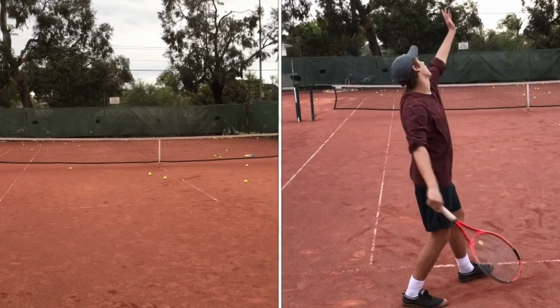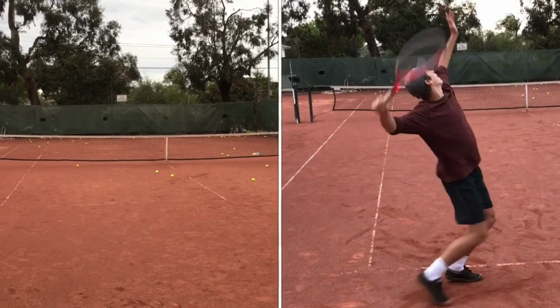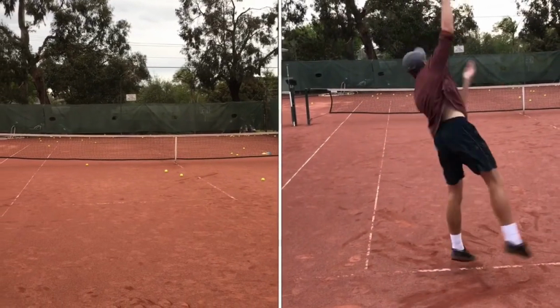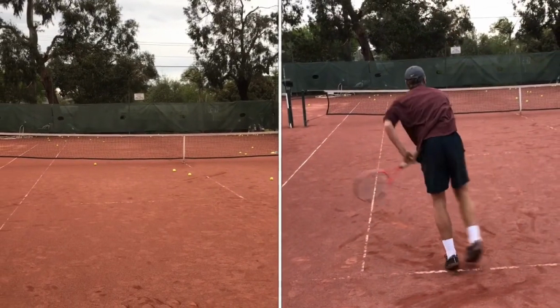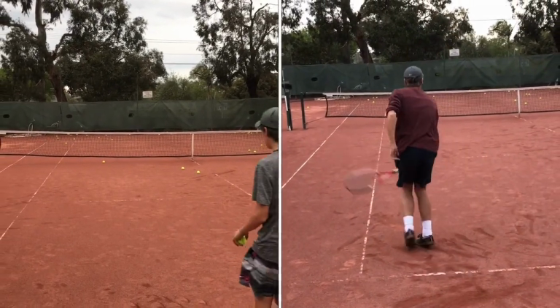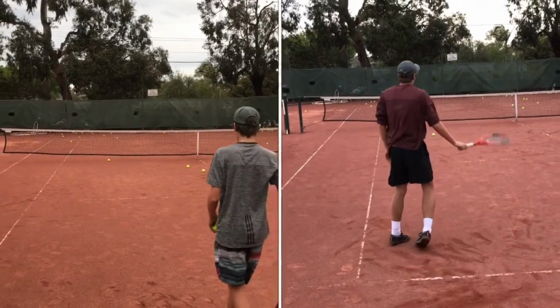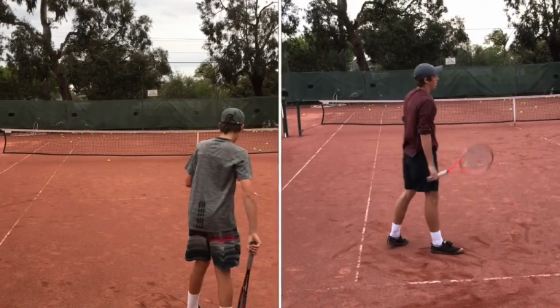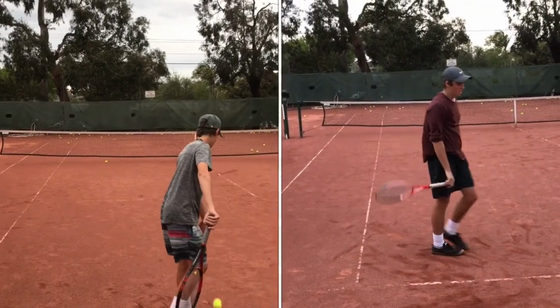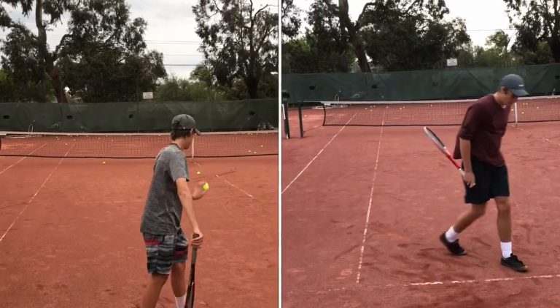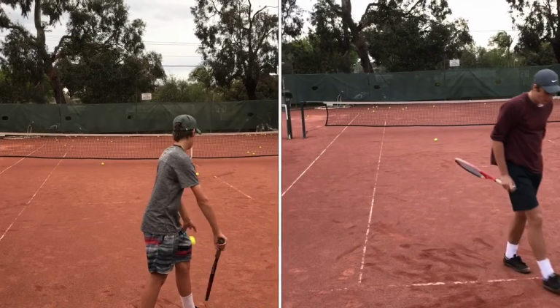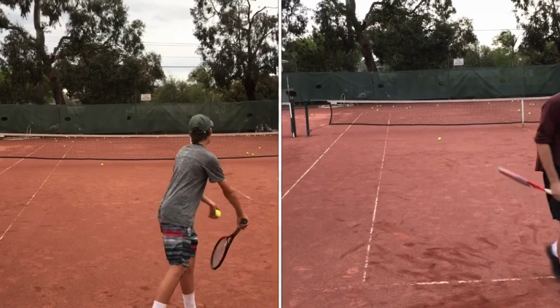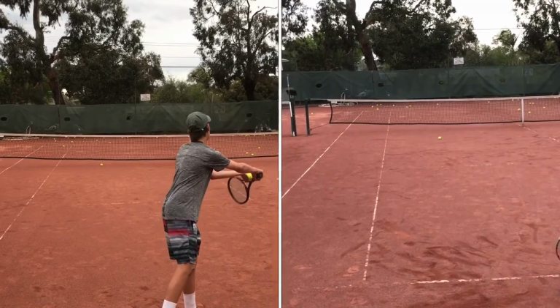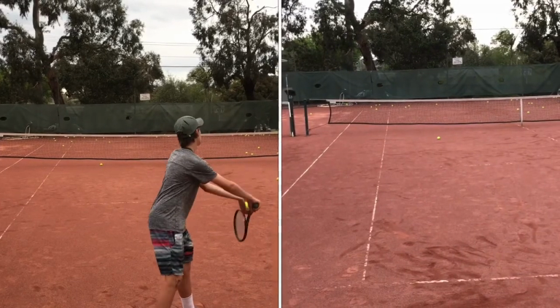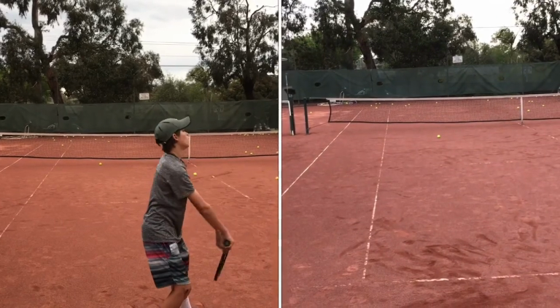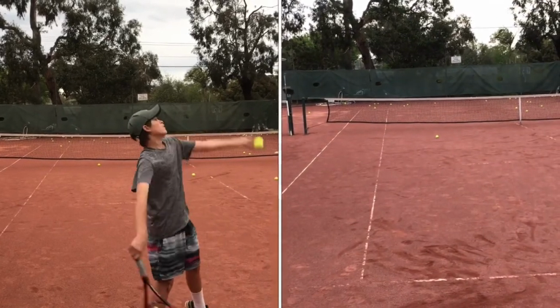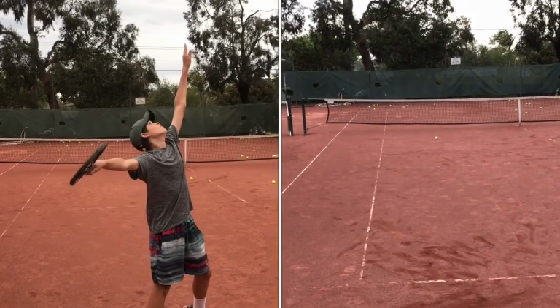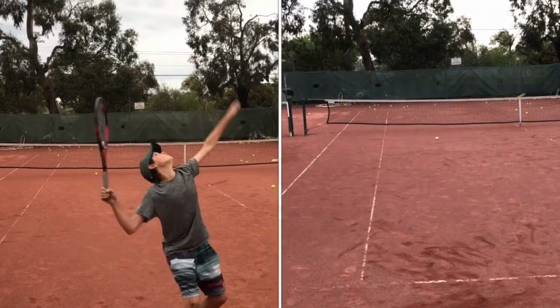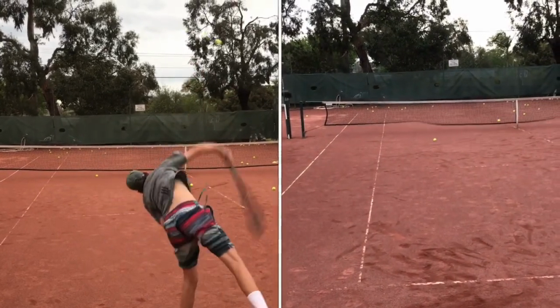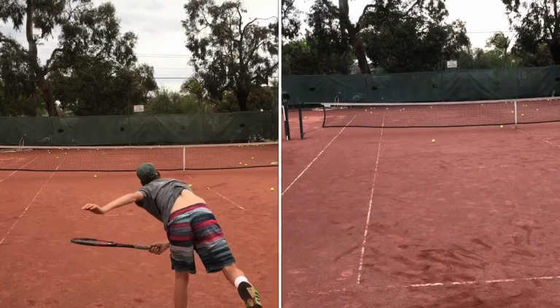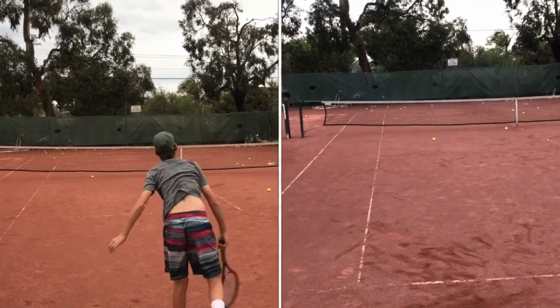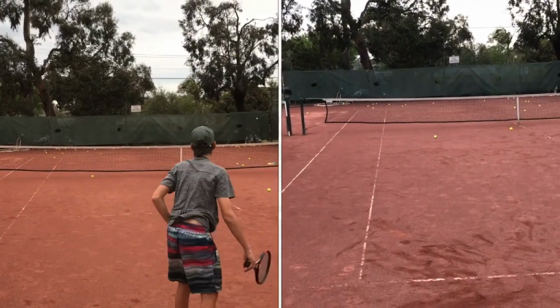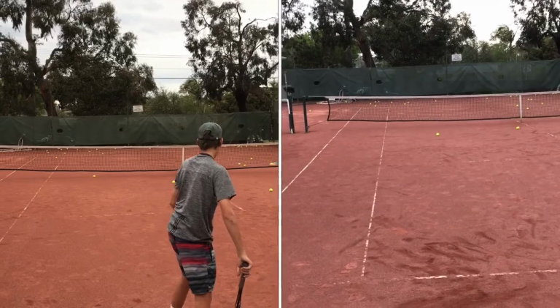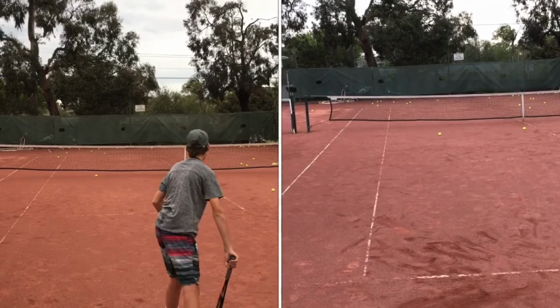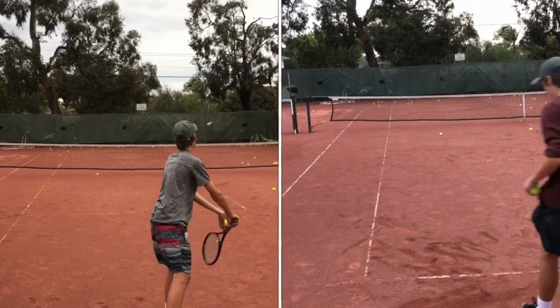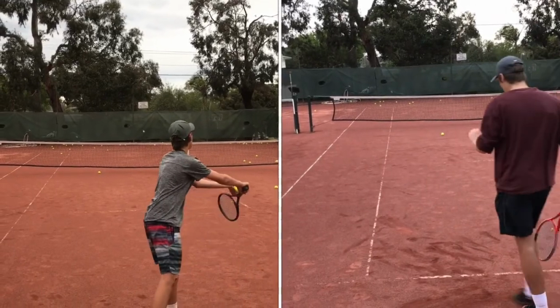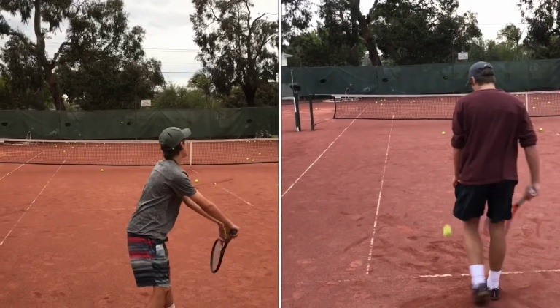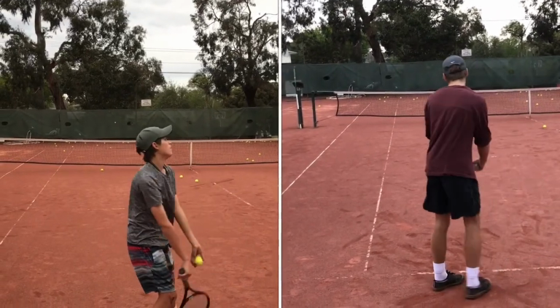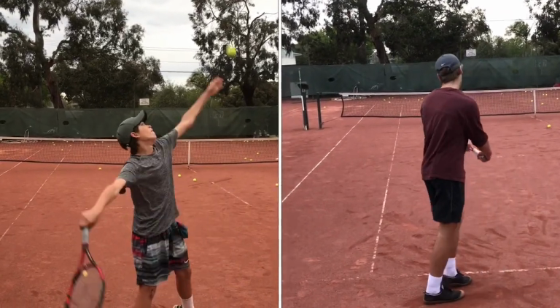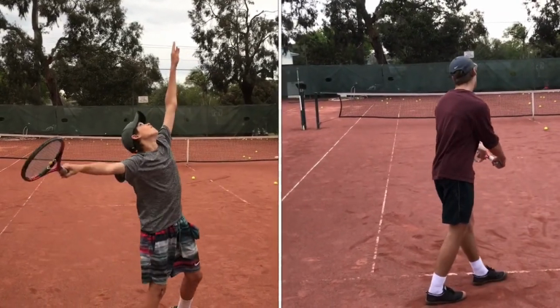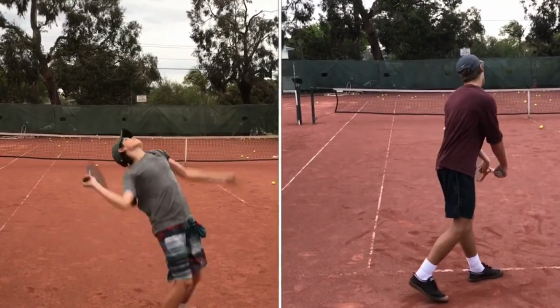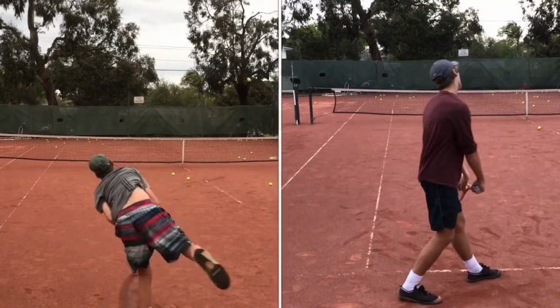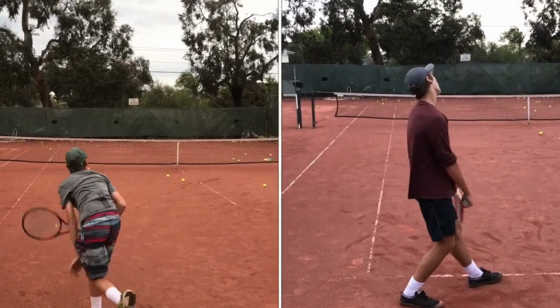We're filming the other kick serve. We've got Wes, and we're working on taking off that pace, which is very common. We want to make this really jump. So what we're going to do is take both serves, put them together, see what the difference is, and maybe compare them to some good players. We want to see the difference in the serve.